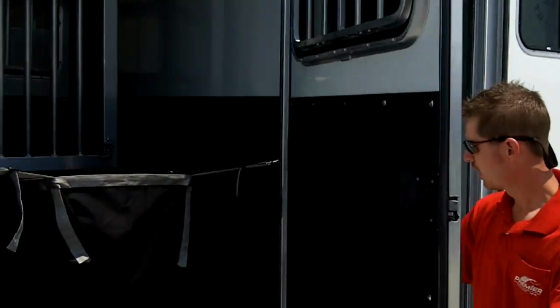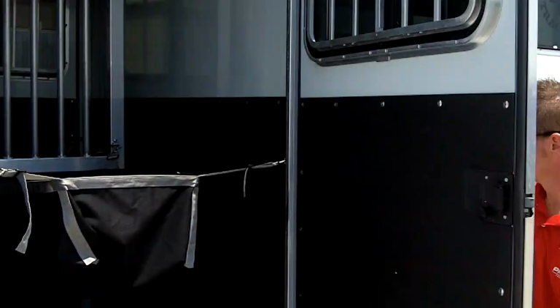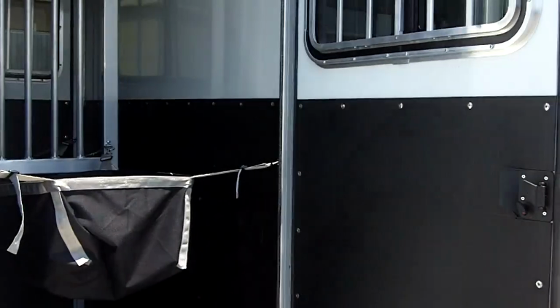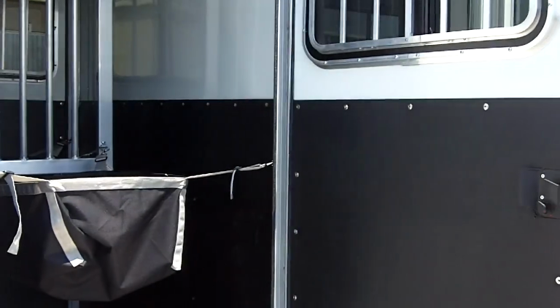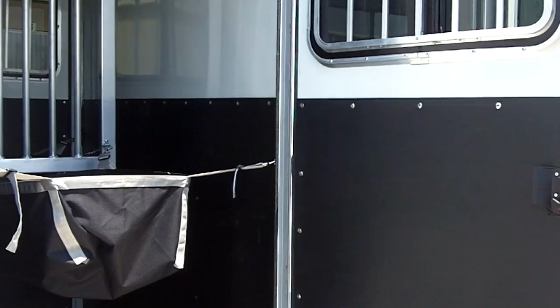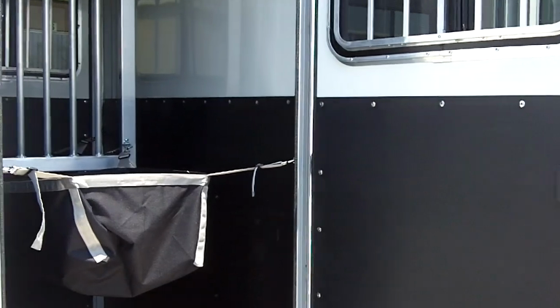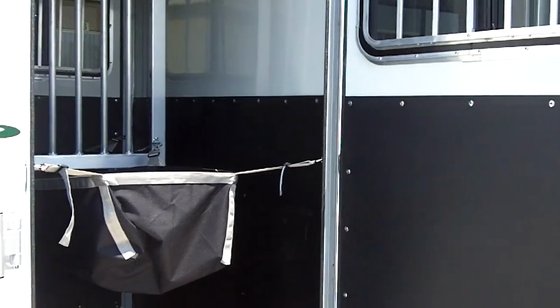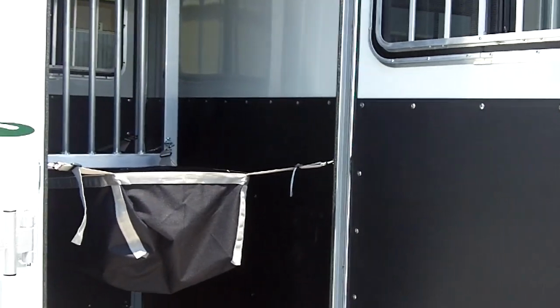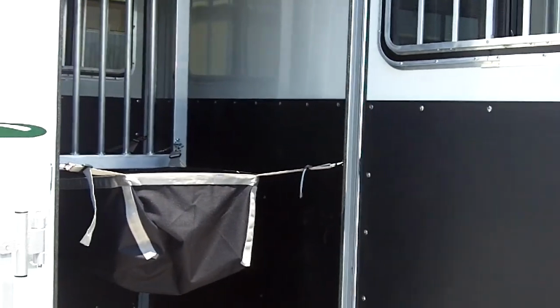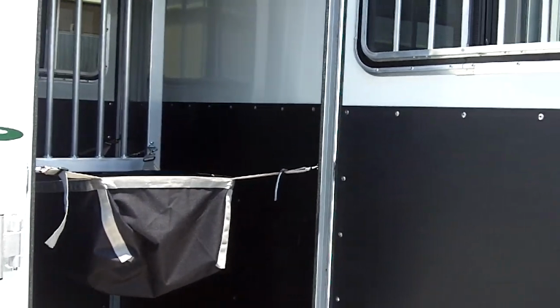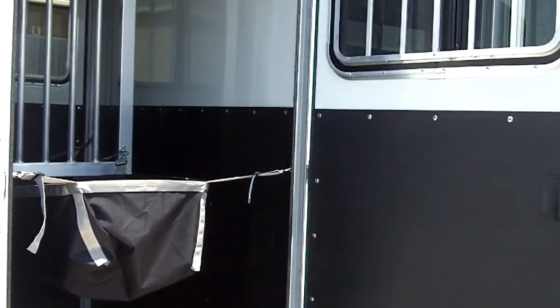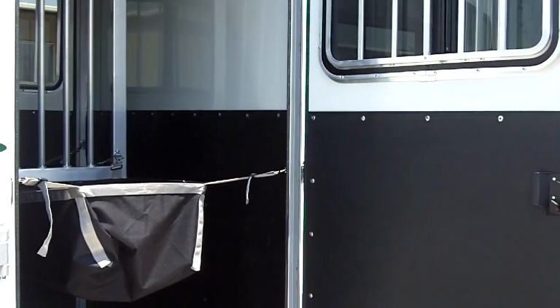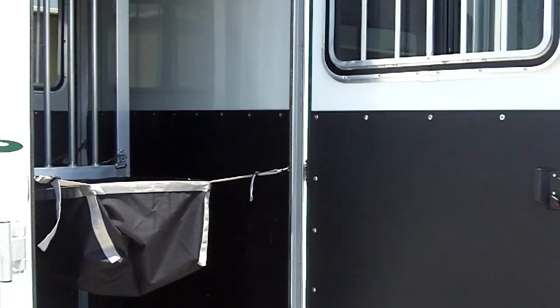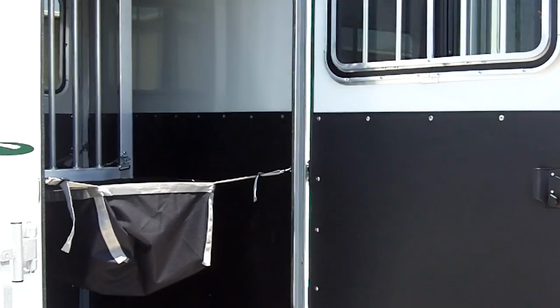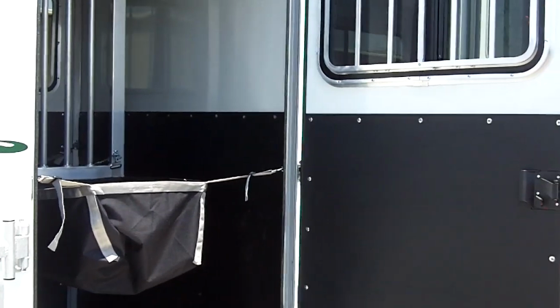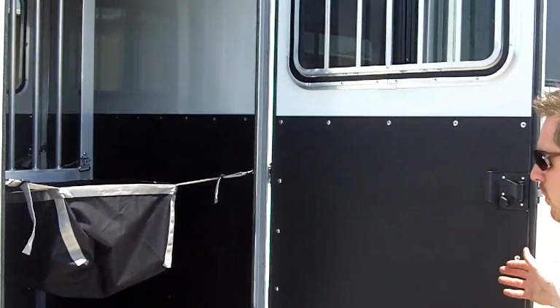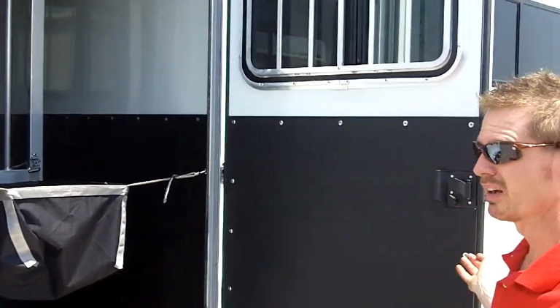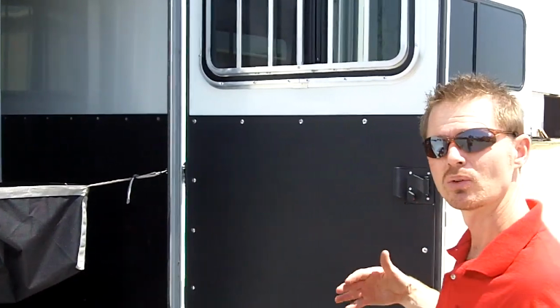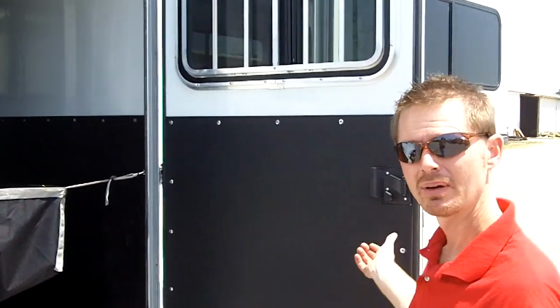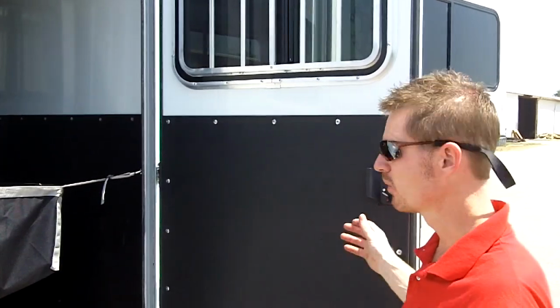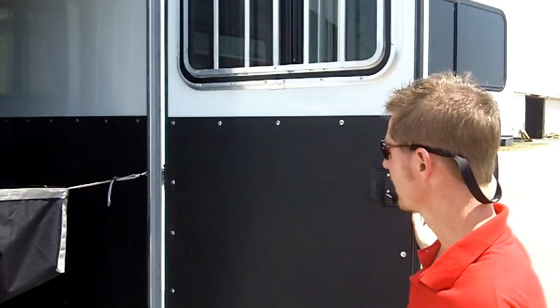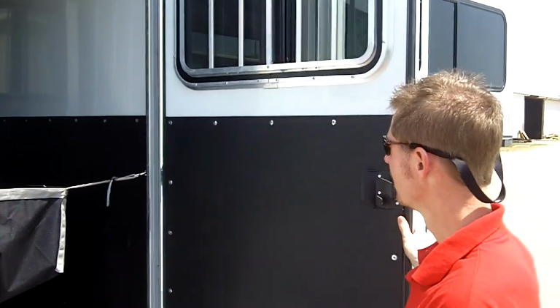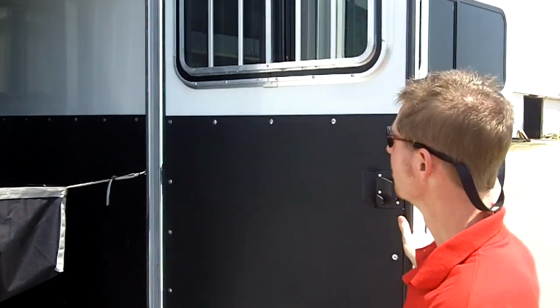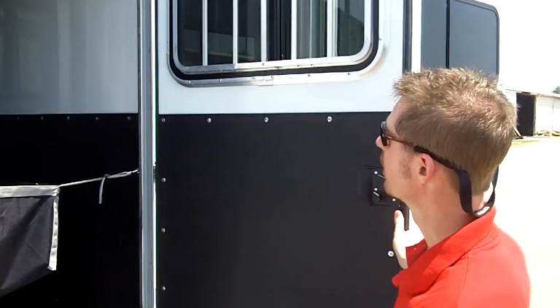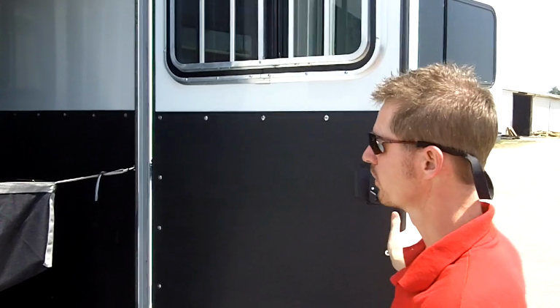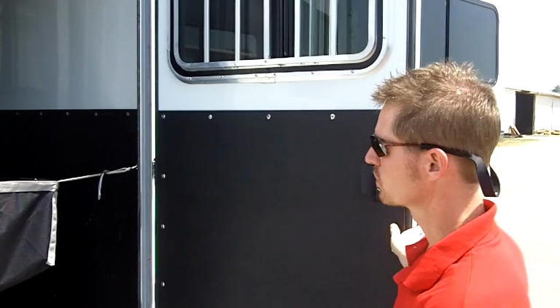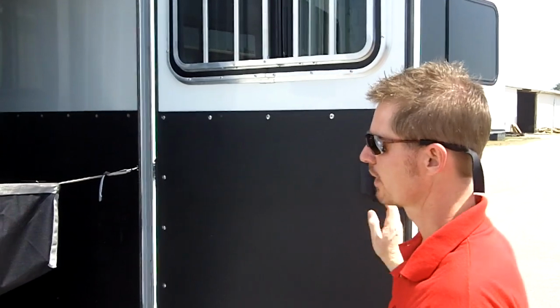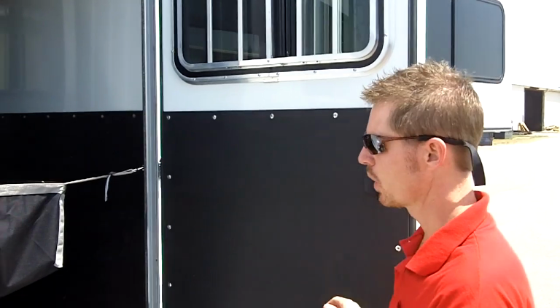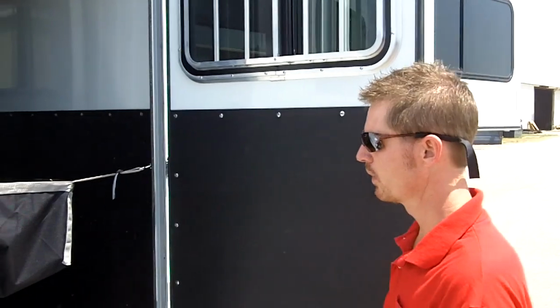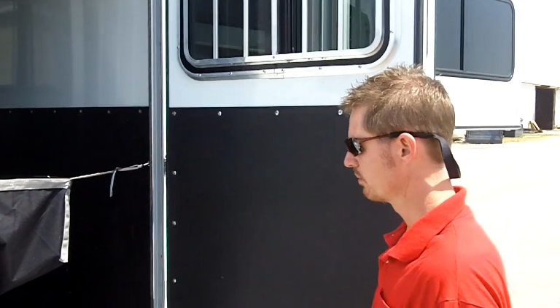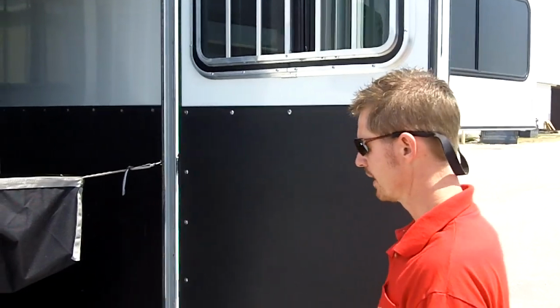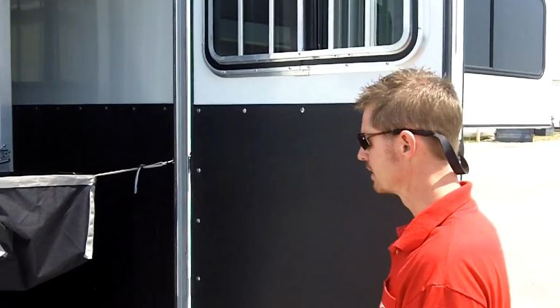All doors have a door hold-back. It's very windy today, so we don't have to worry about the wind blowing your doors around — they're all held in place.